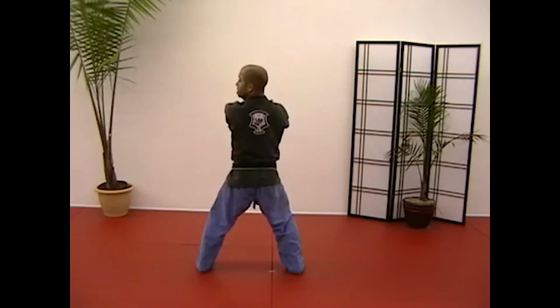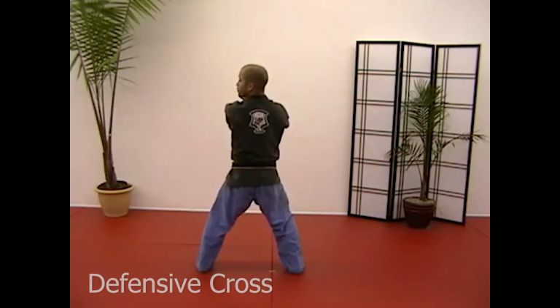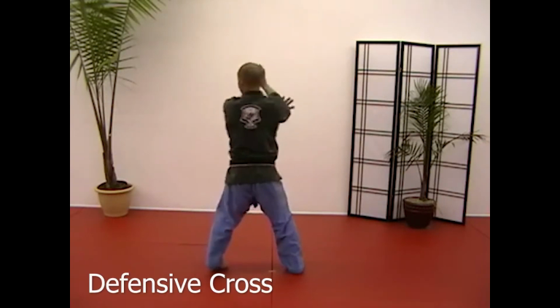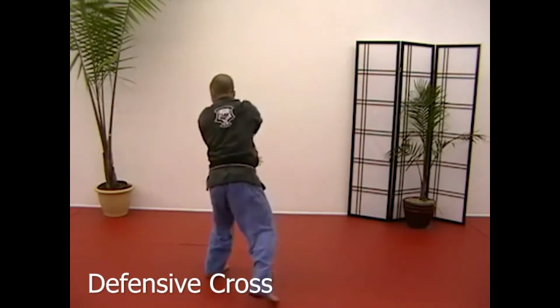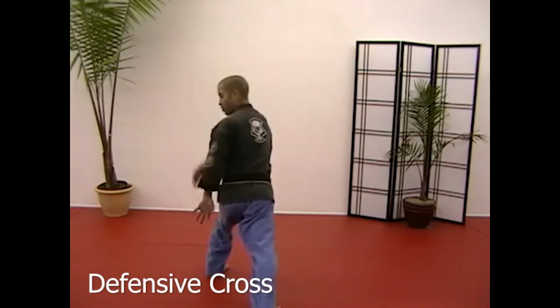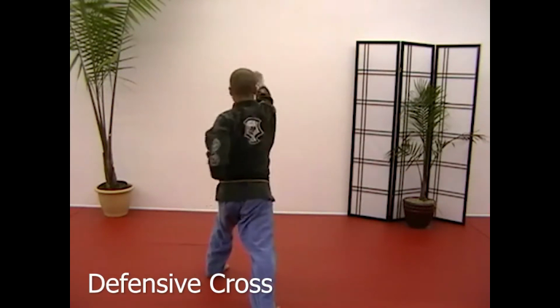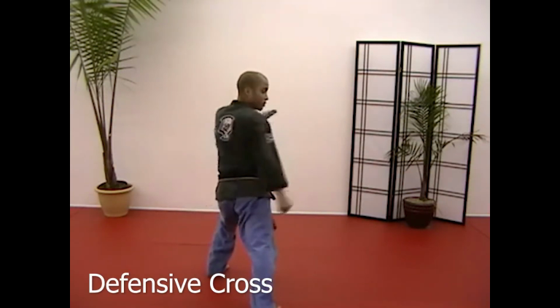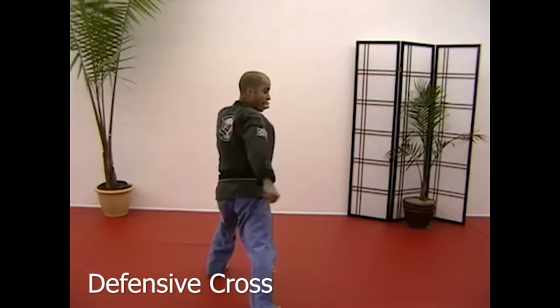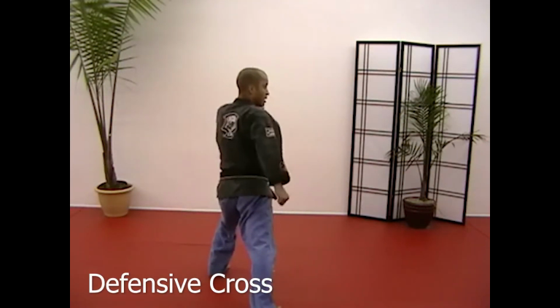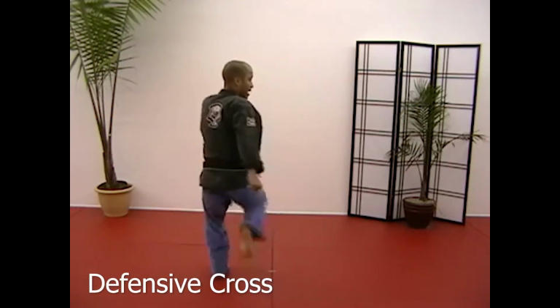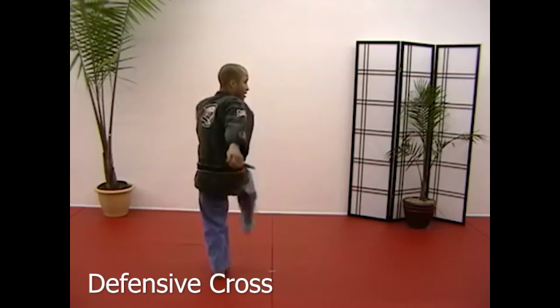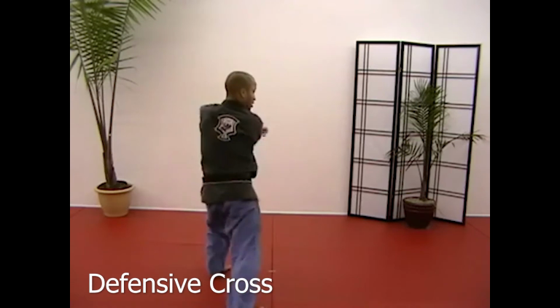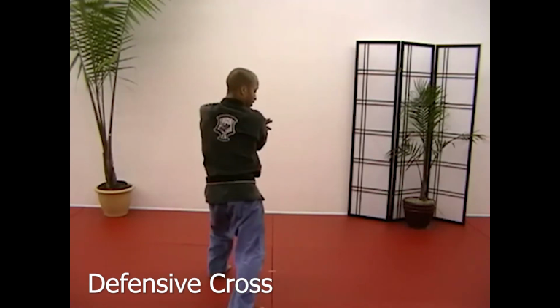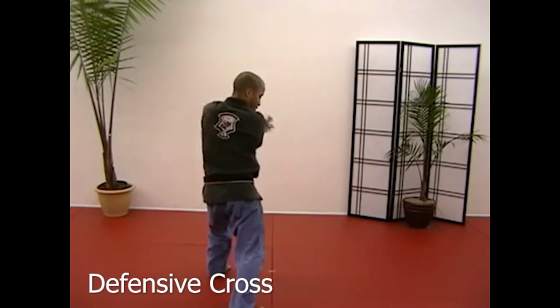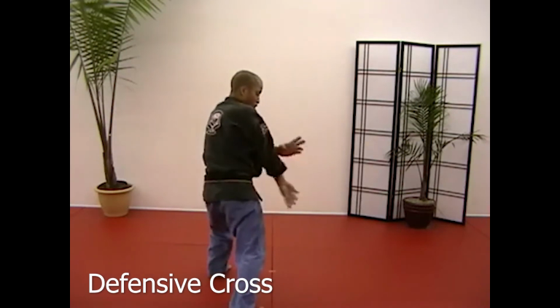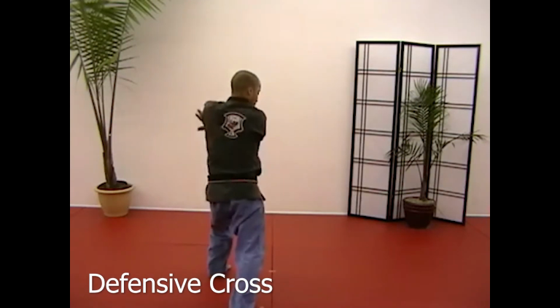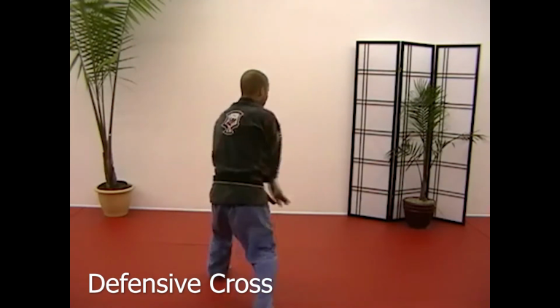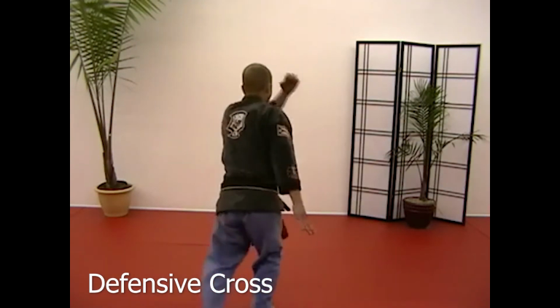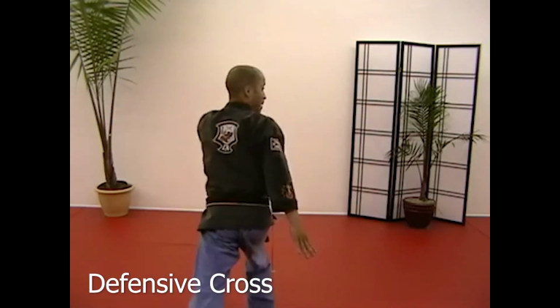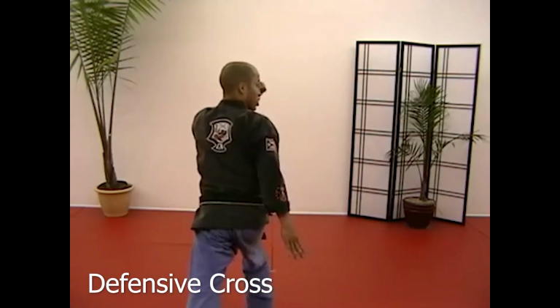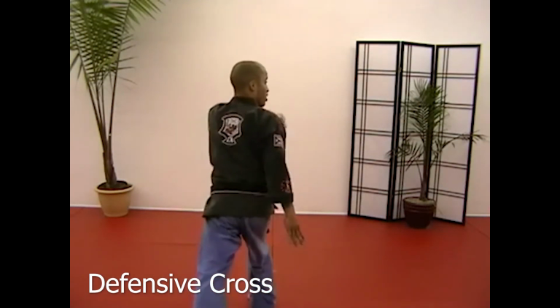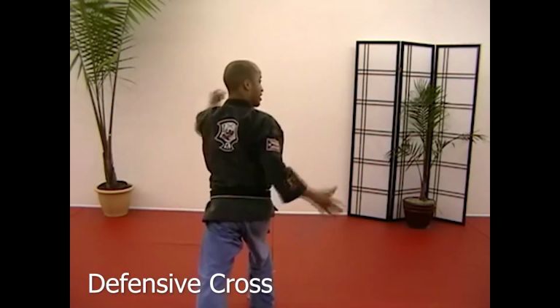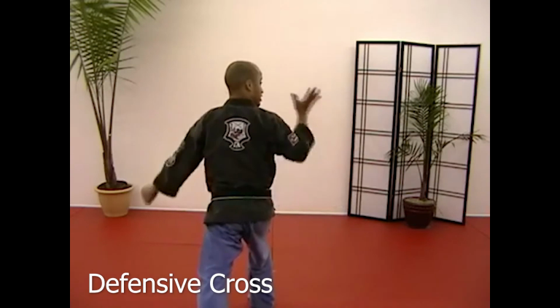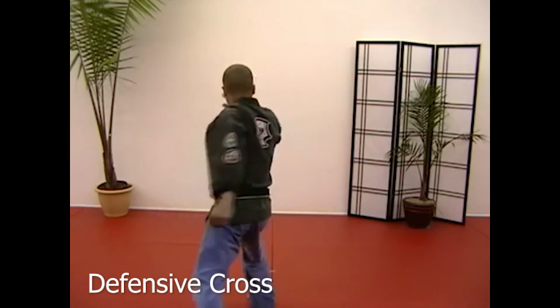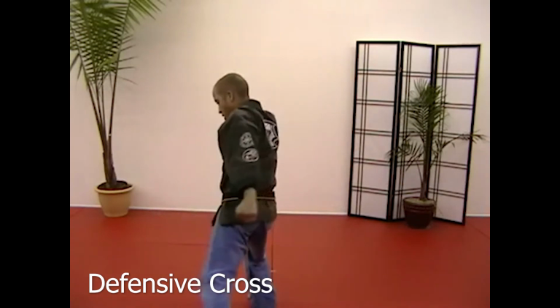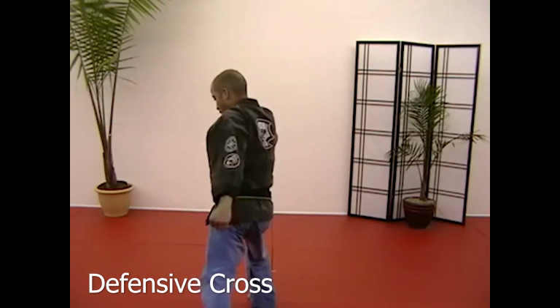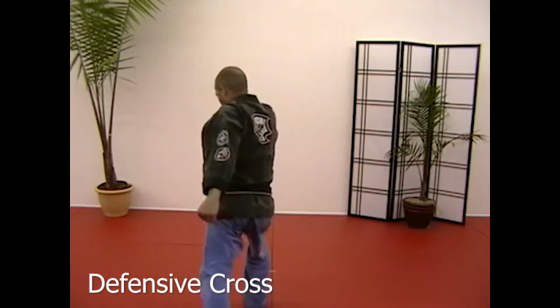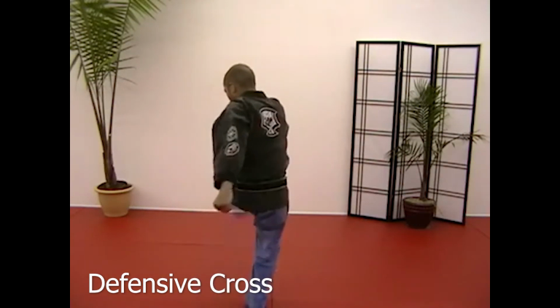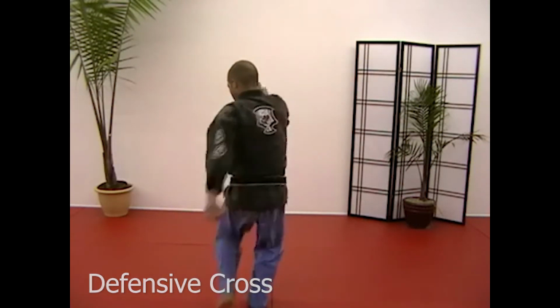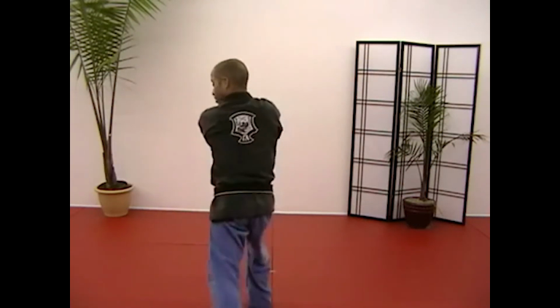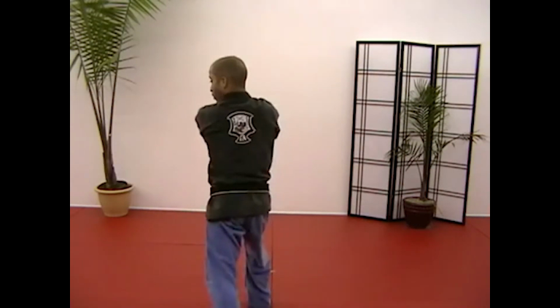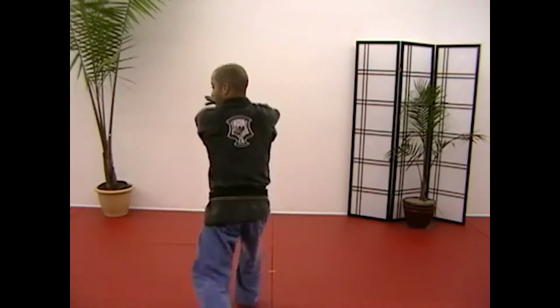Defensive cross, brown belt: step back, pull, back wiggle, check, hammer back, kick, stiff arm. Pulling off towards my right, step back towards 12, back wiggle facing 6: kill palm, chop, kick, stiff arm, drop down.